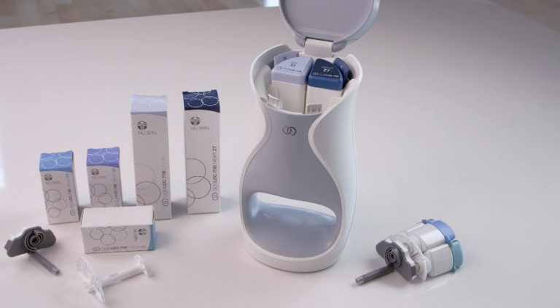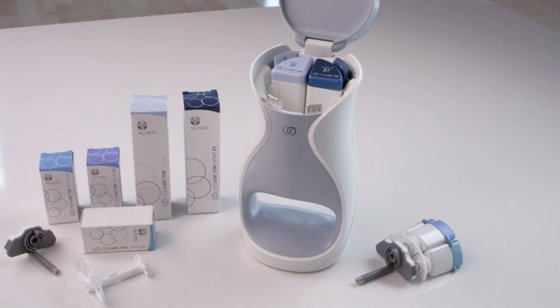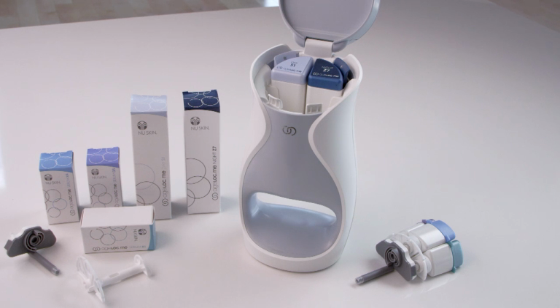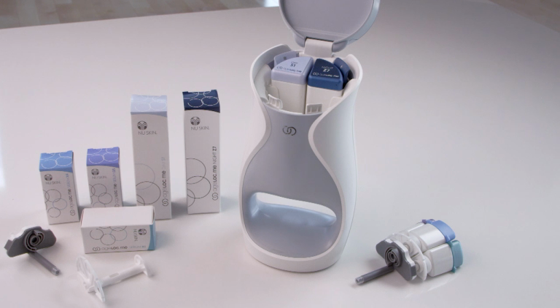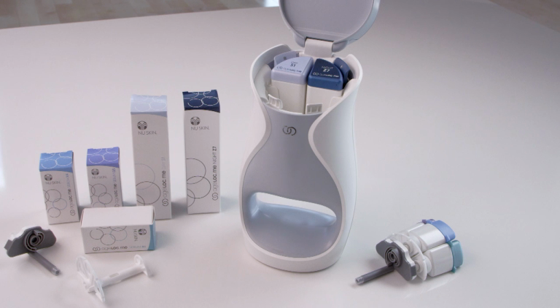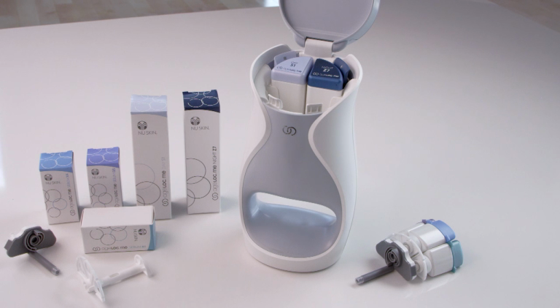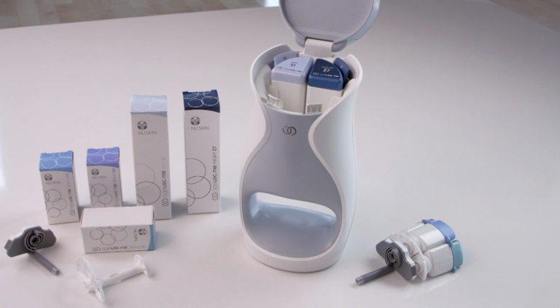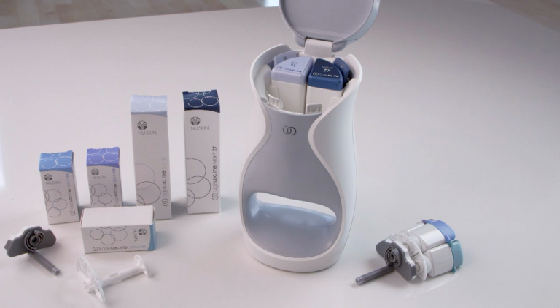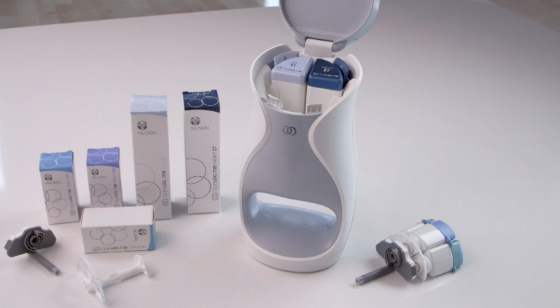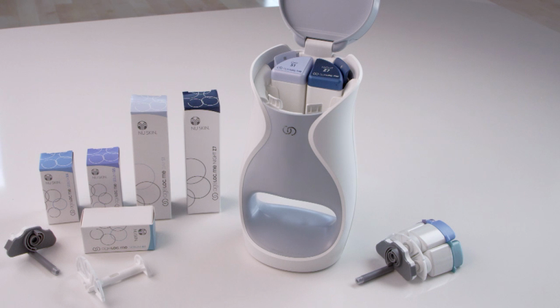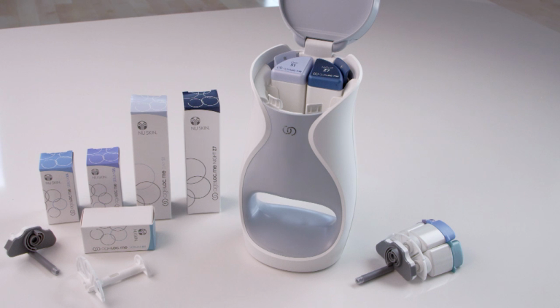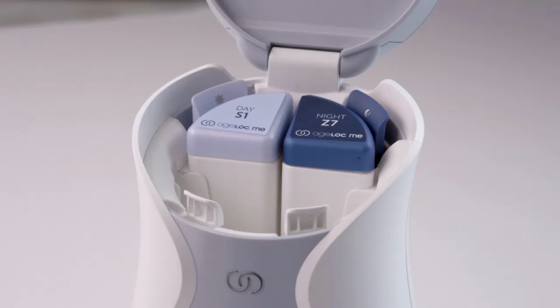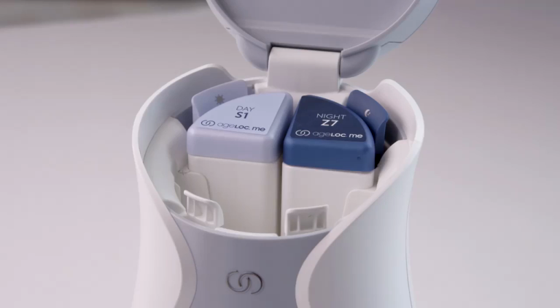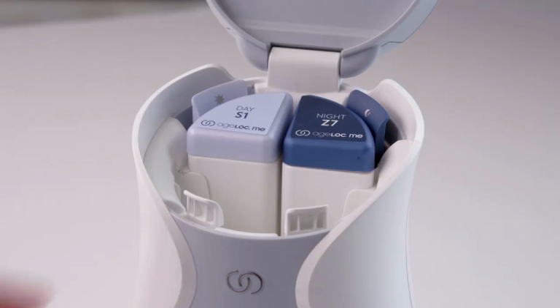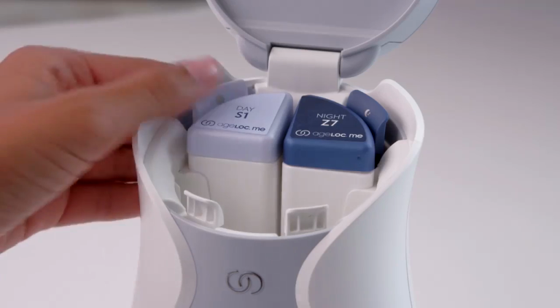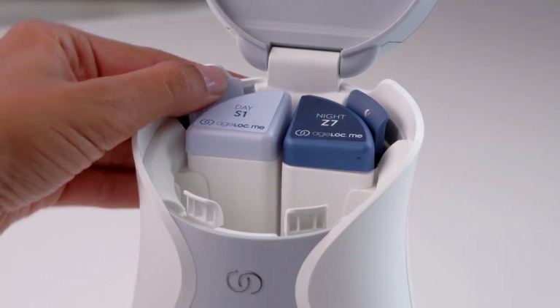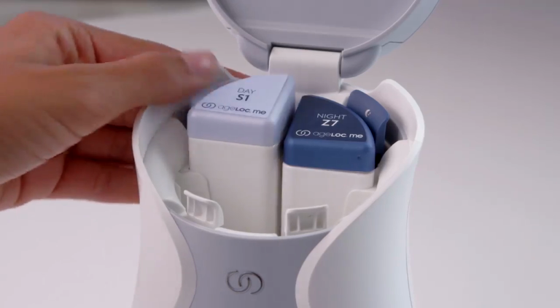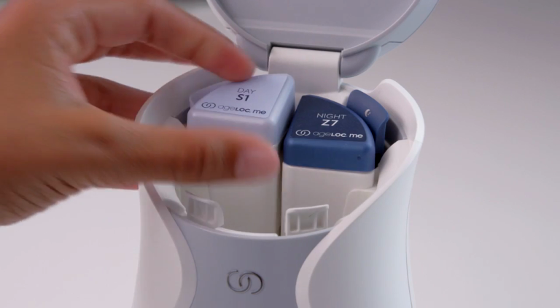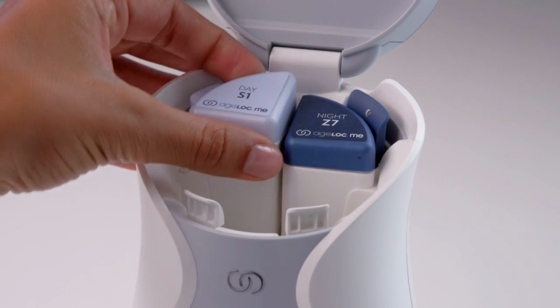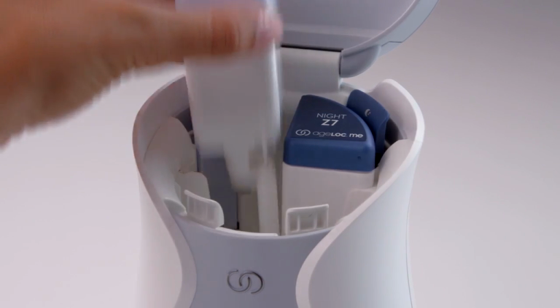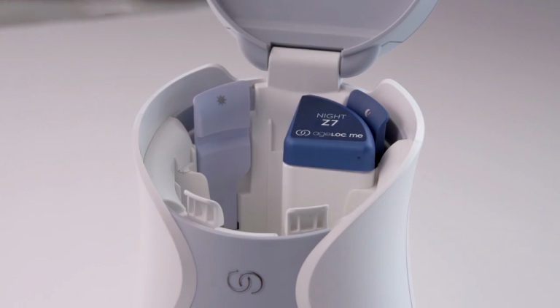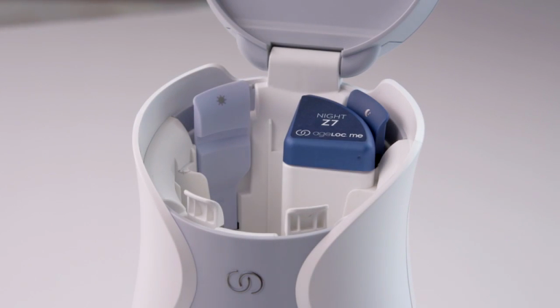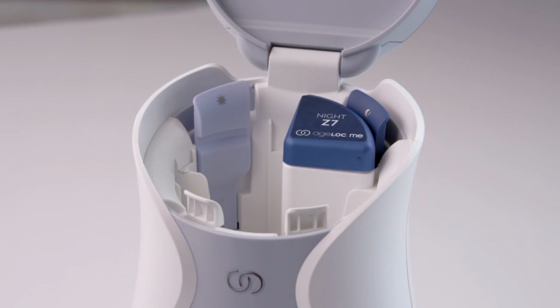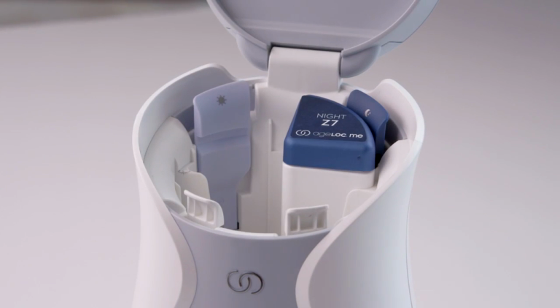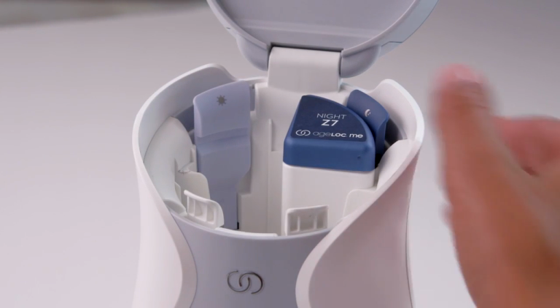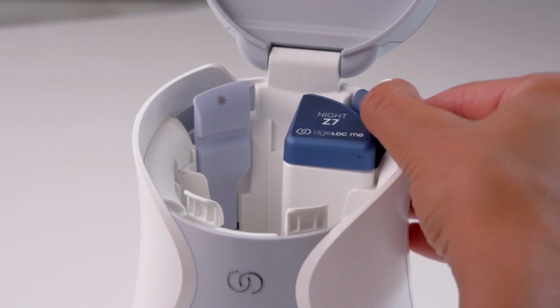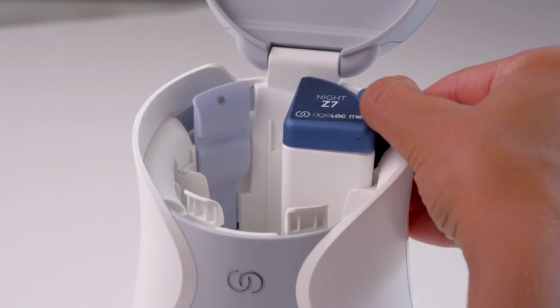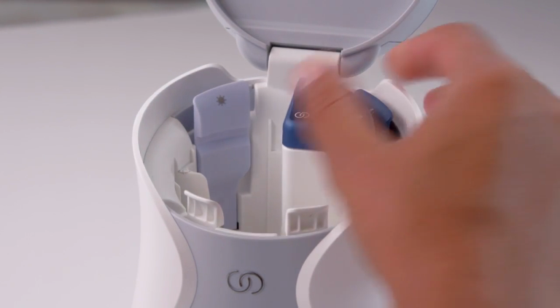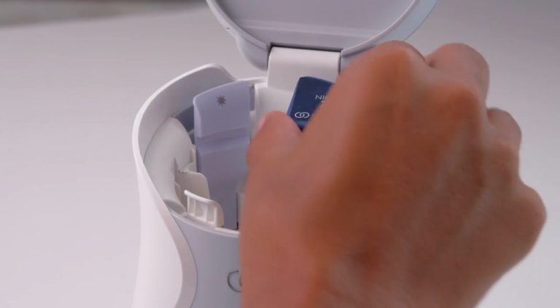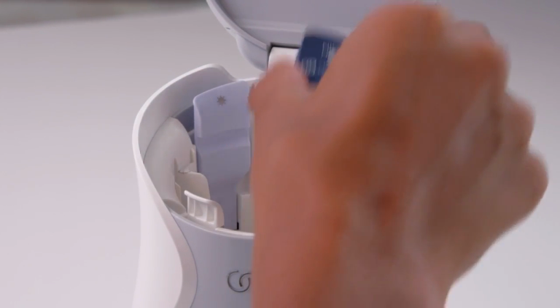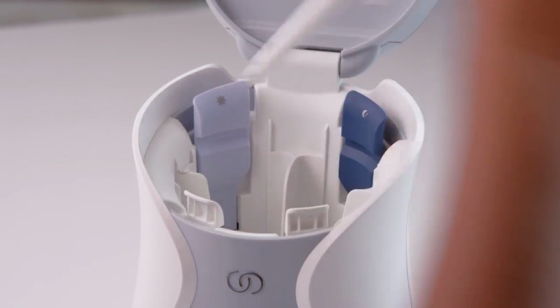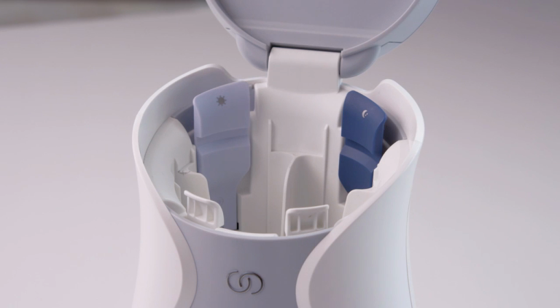Next, remove the day moisturizer and the night moisturizer cartridges. Press back on the corresponding tabs until each cartridge is released. Pull the cartridges out and discard them.